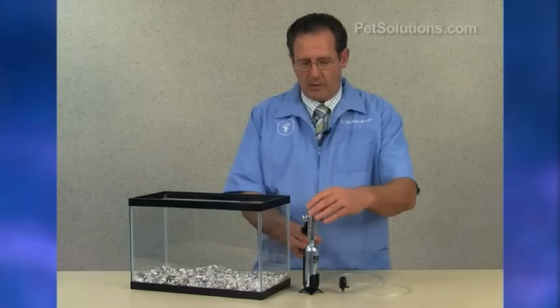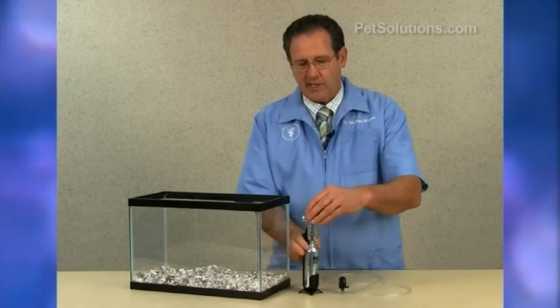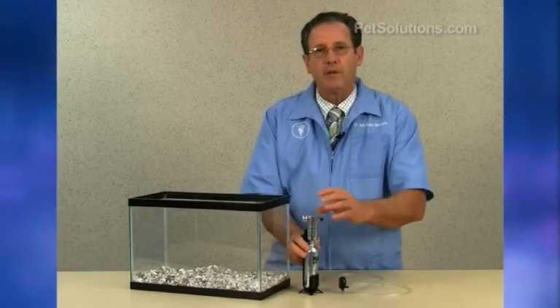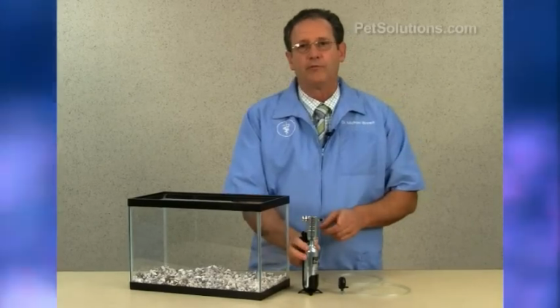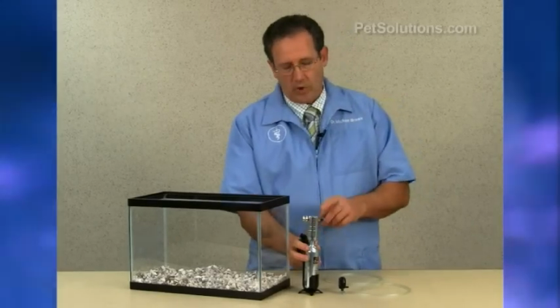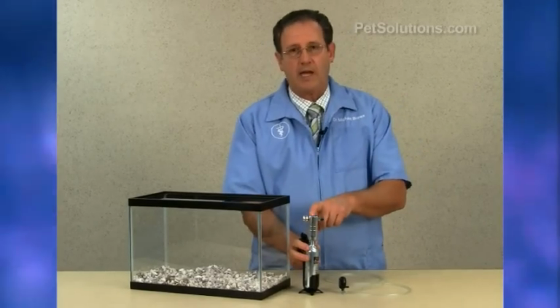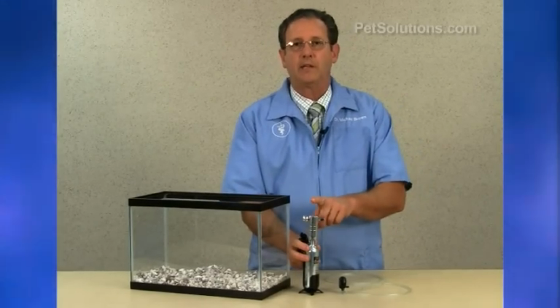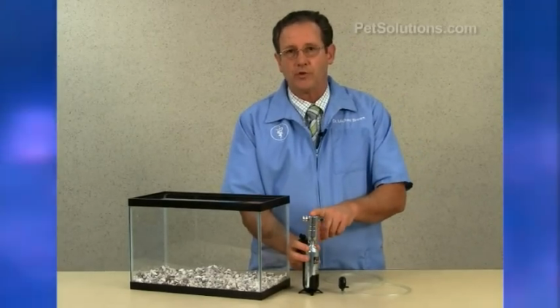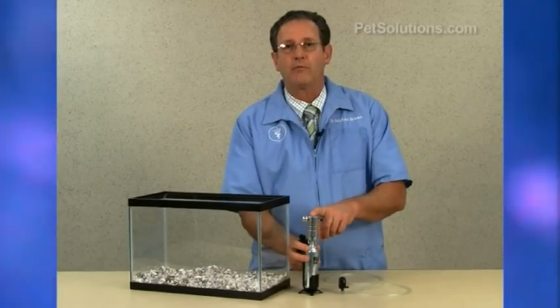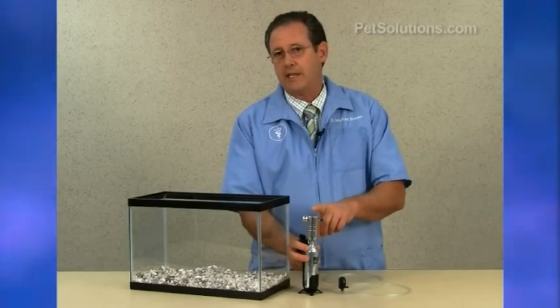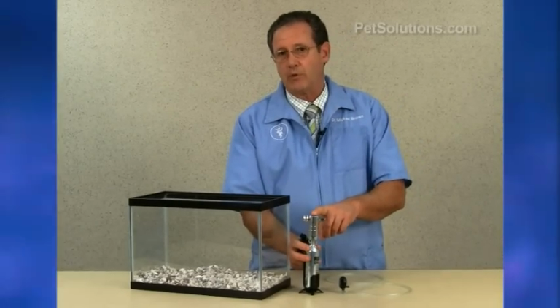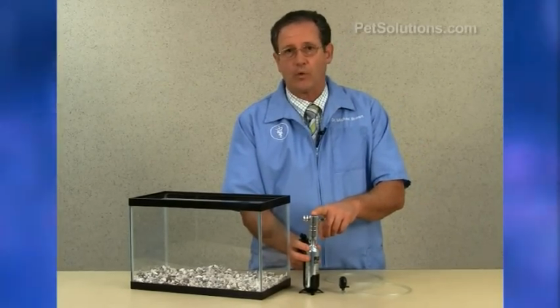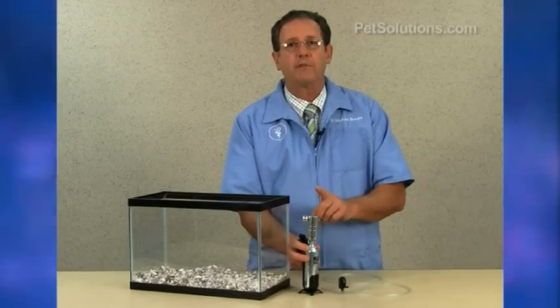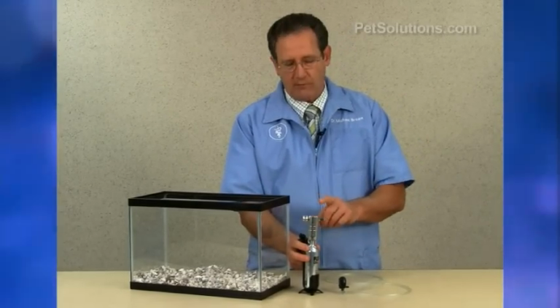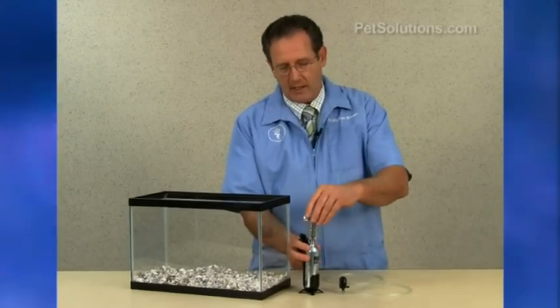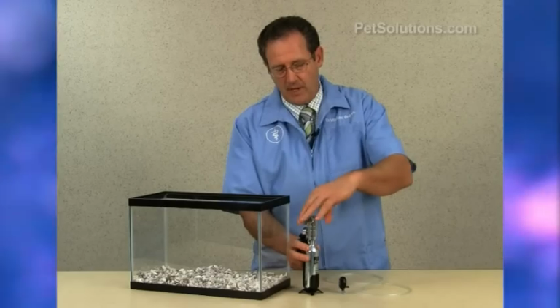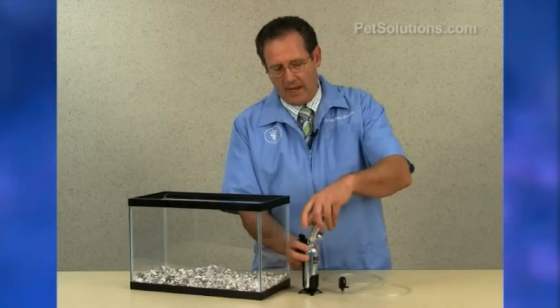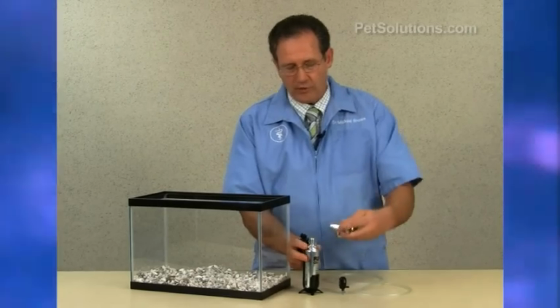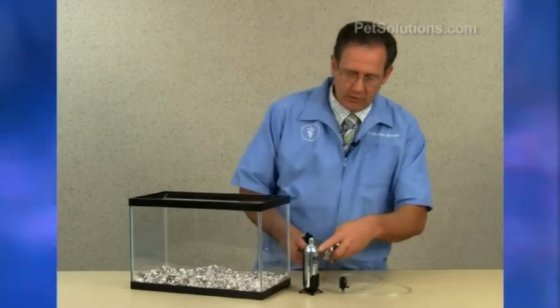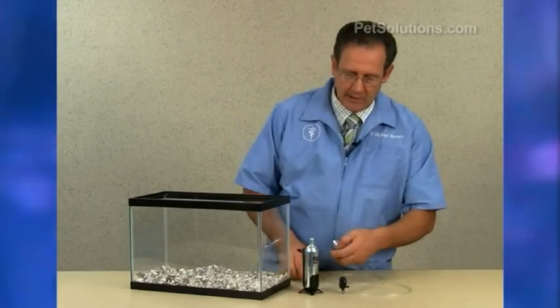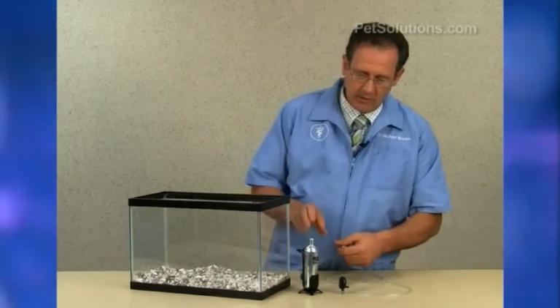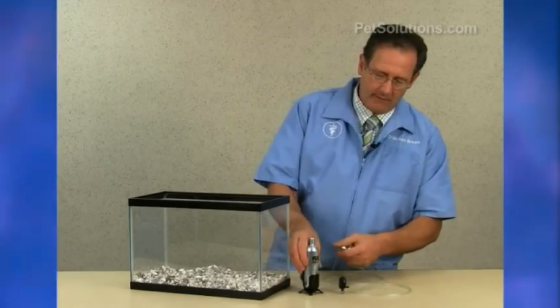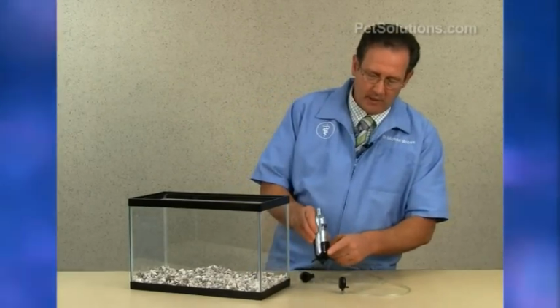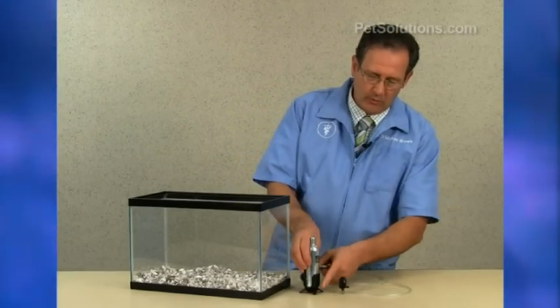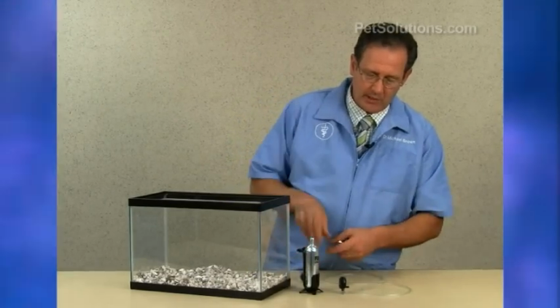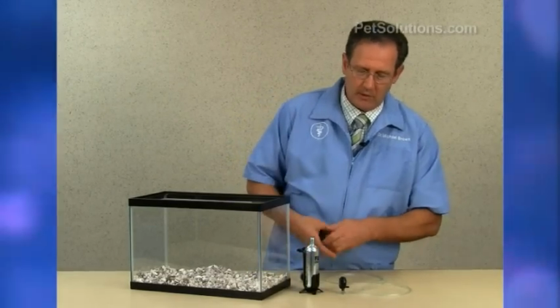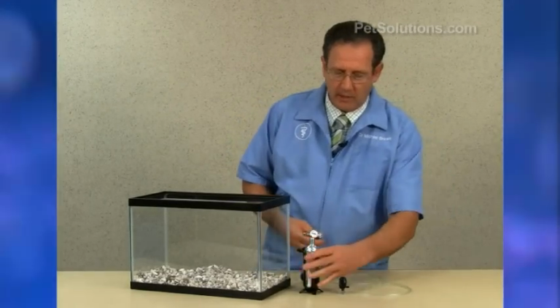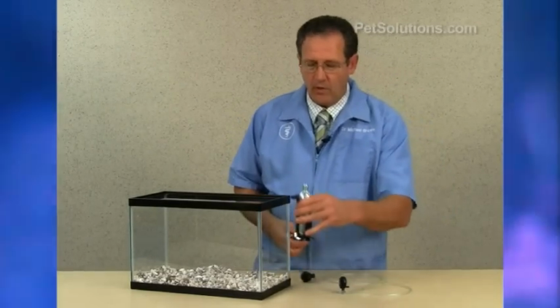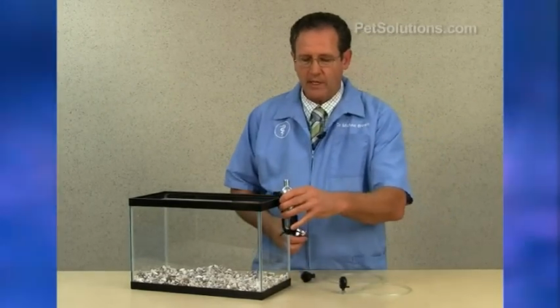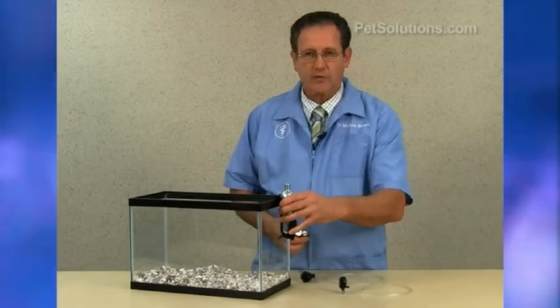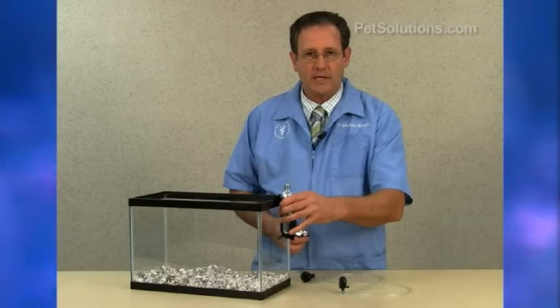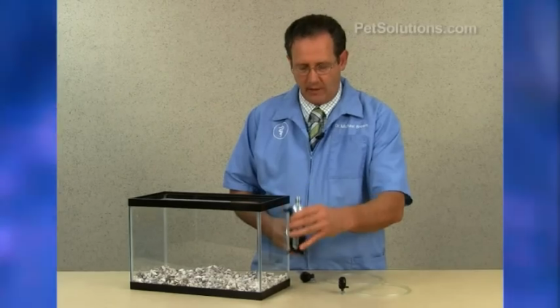Now we're going to set up the Fluval carbon dioxide infuser for the 88, which is for aquariums 15 to 40 gallons. We have a larger CO2 container and a holder which can sit on the ground or attach to the side of the aquarium.